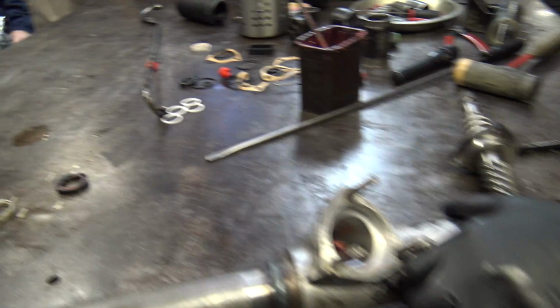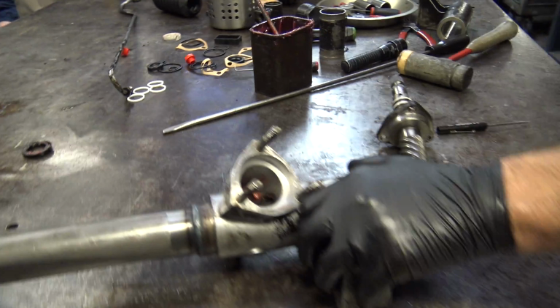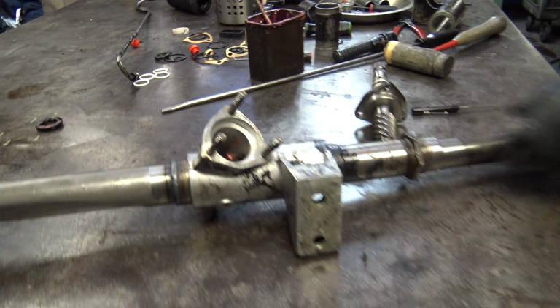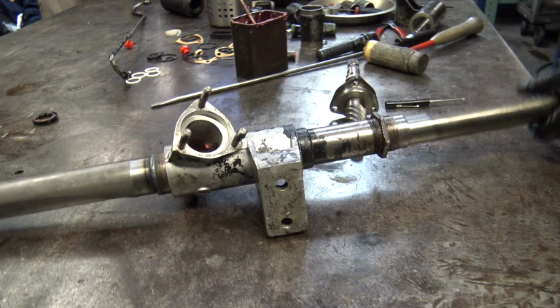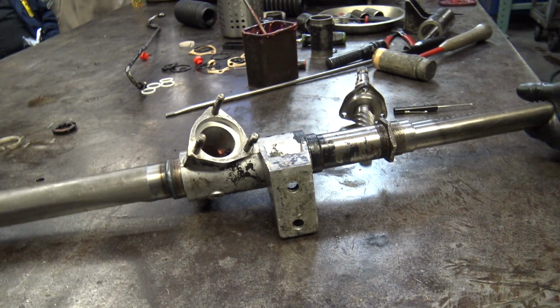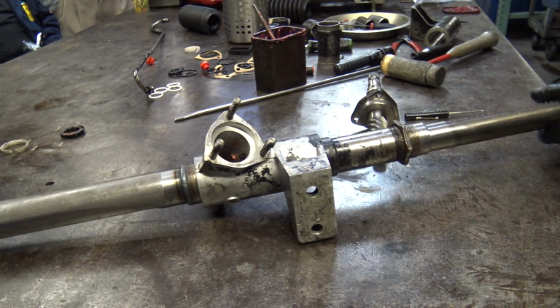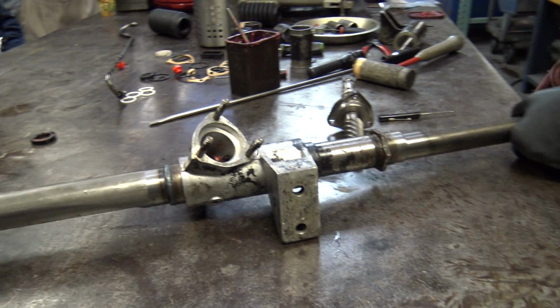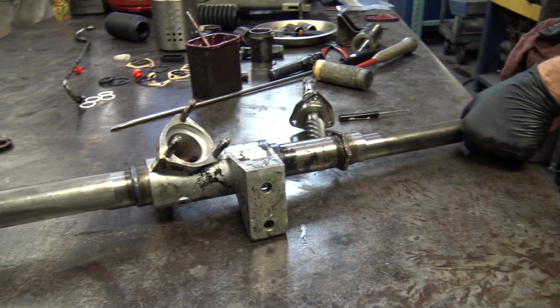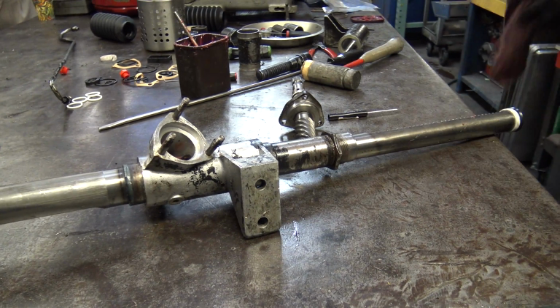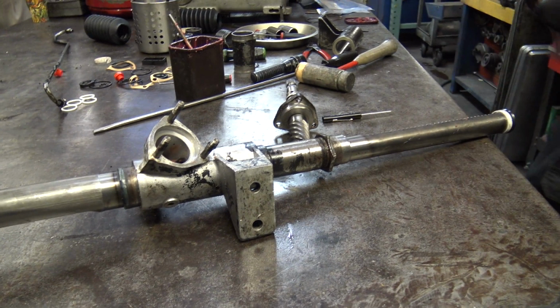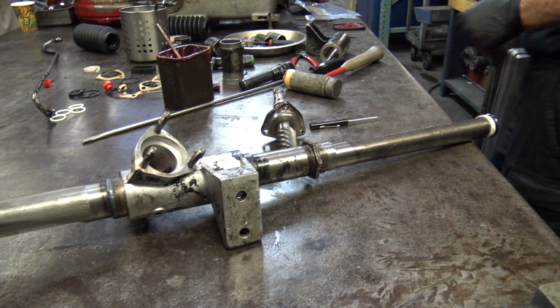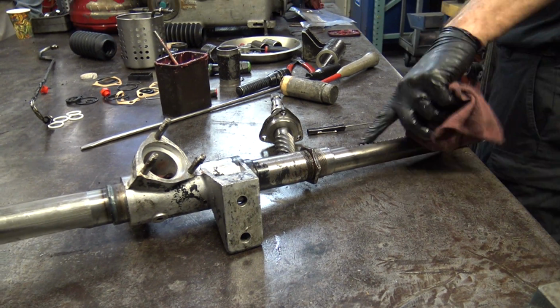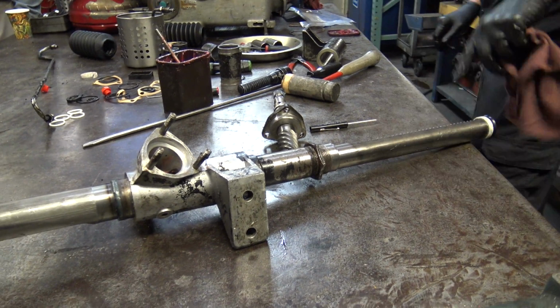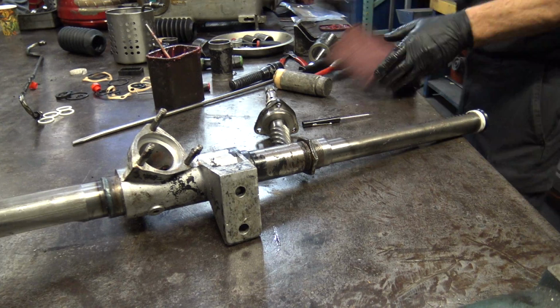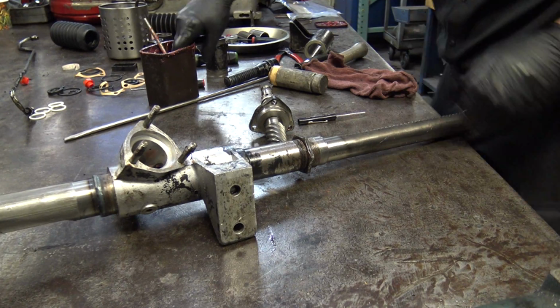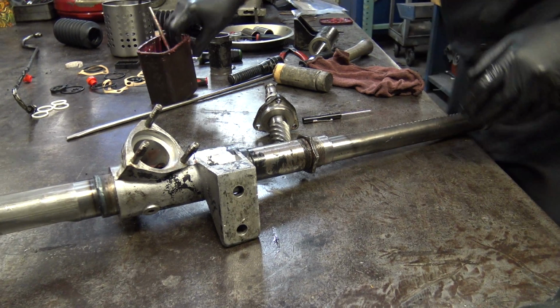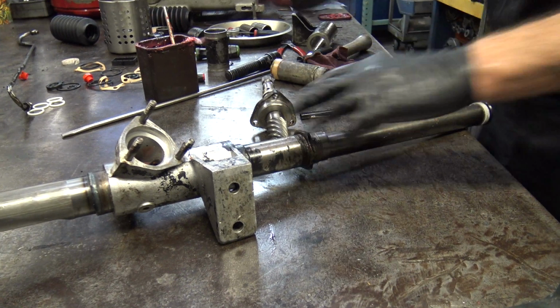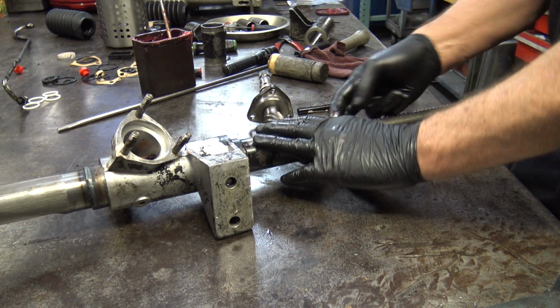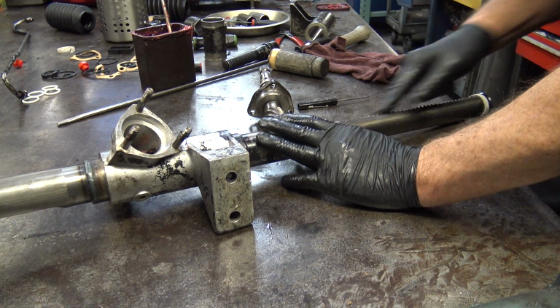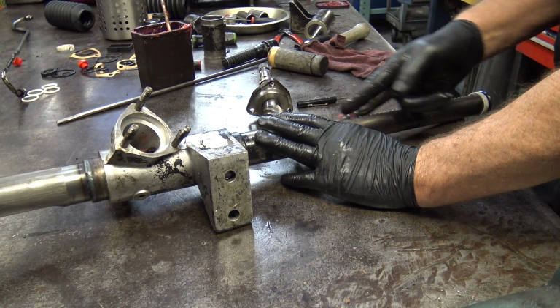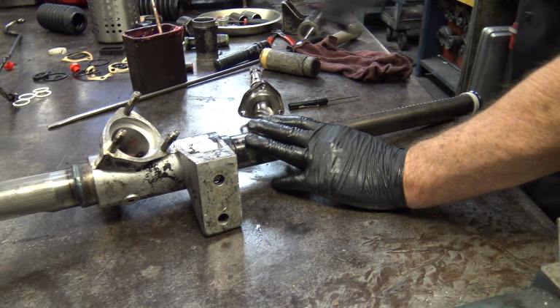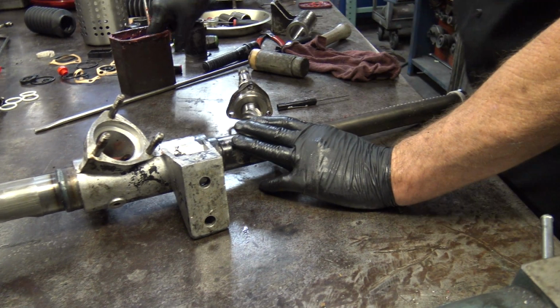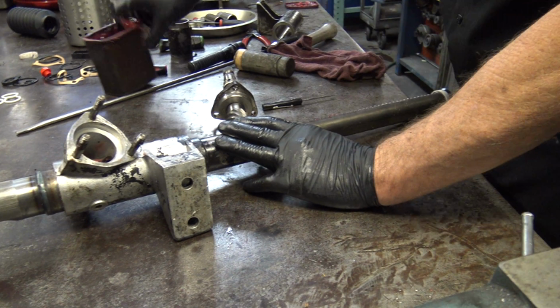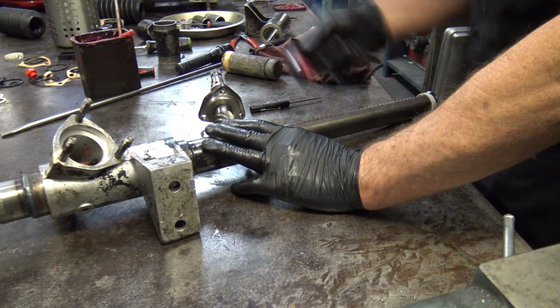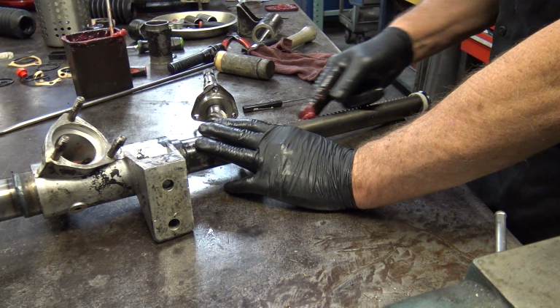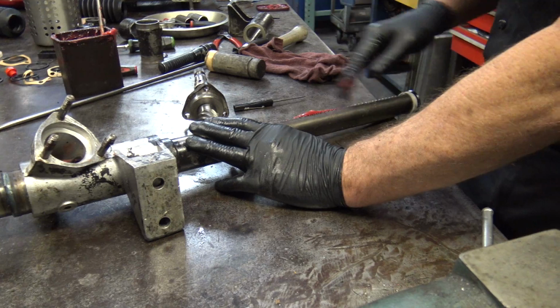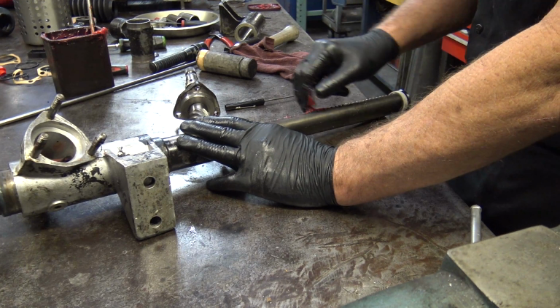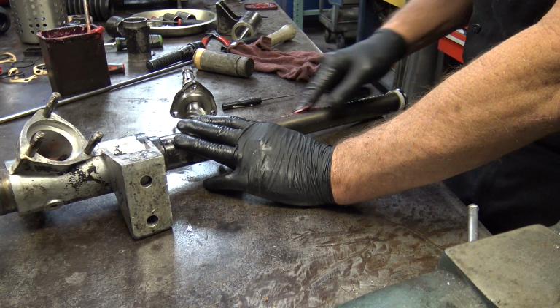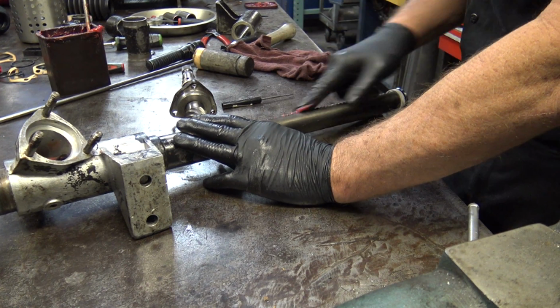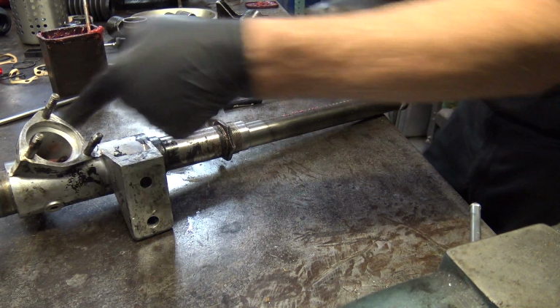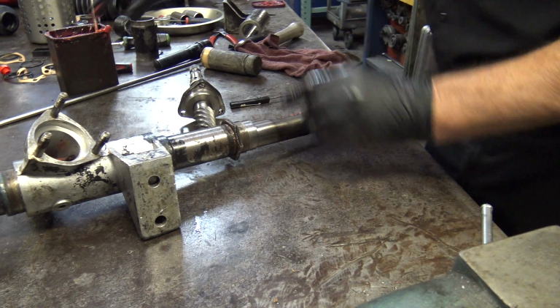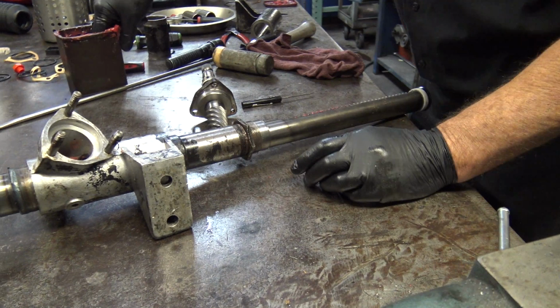Since we don't put 90 weight in there anymore, I'm going to load this rack up with grease. I just kind of fill the teeth because it's hard to do once it's in there.